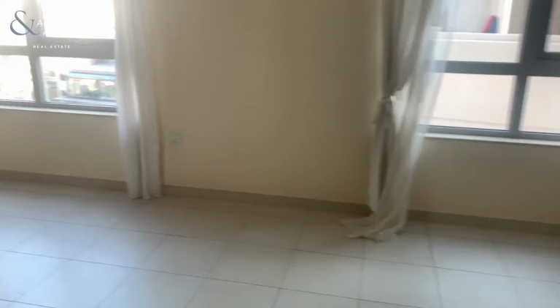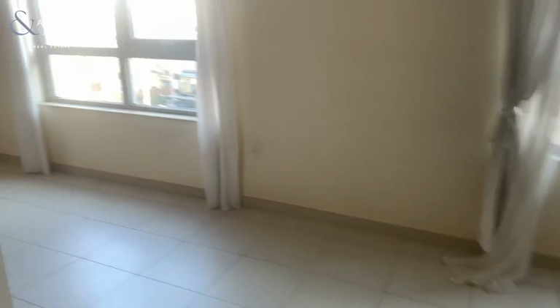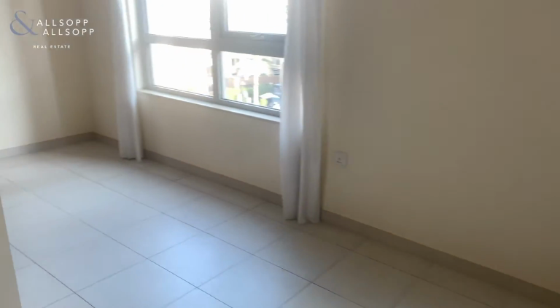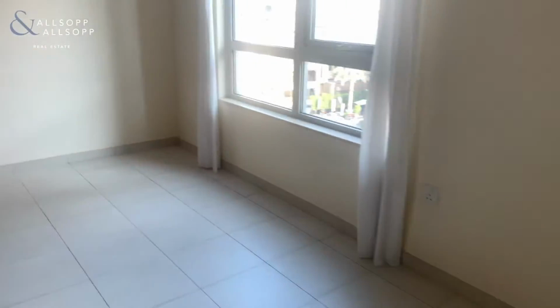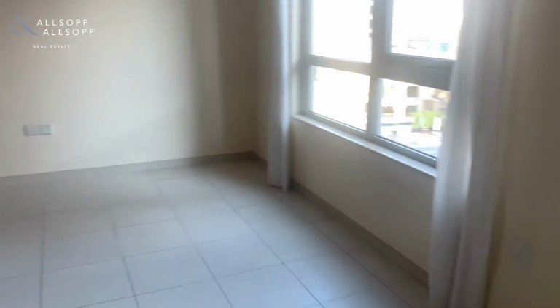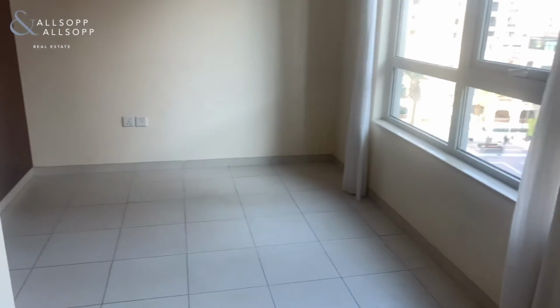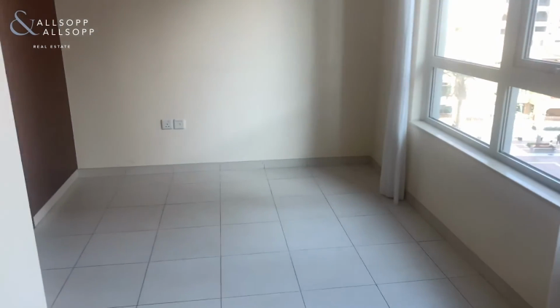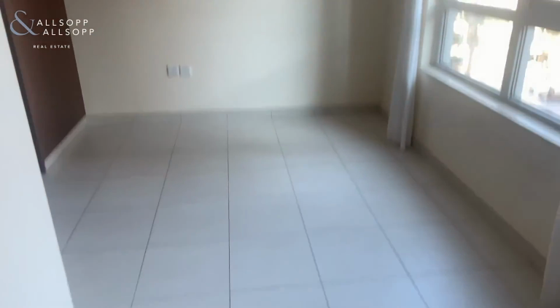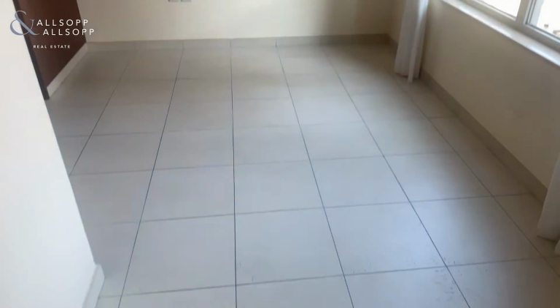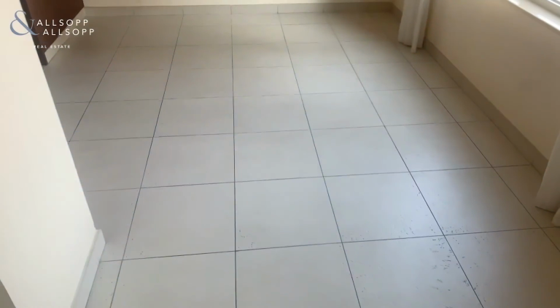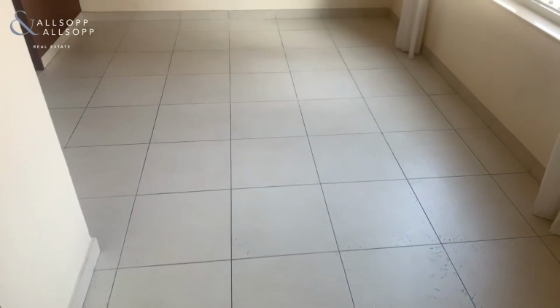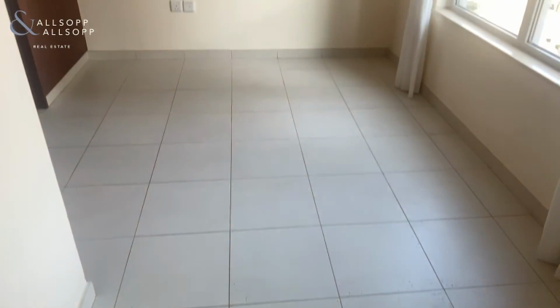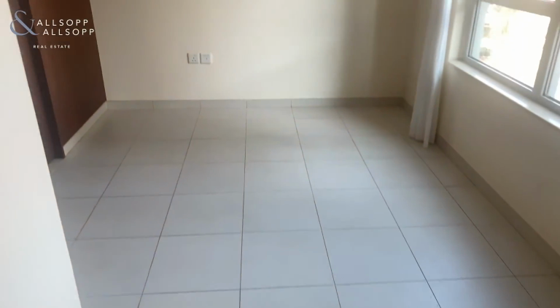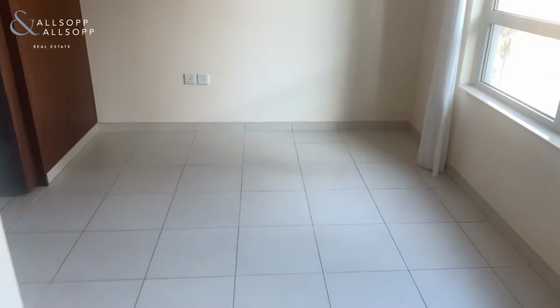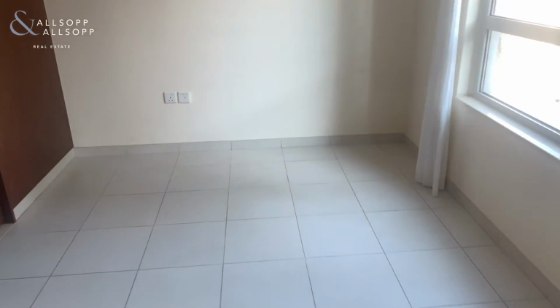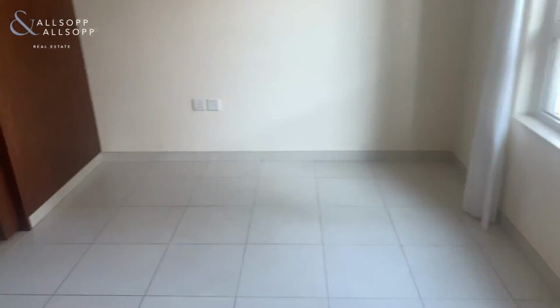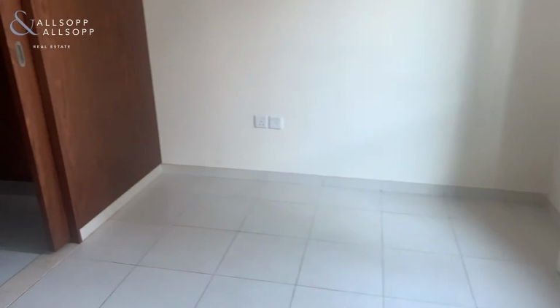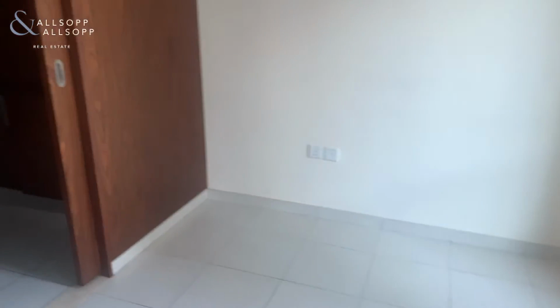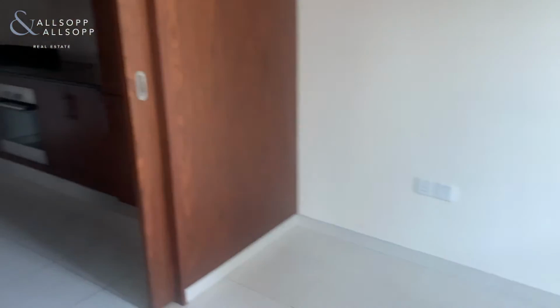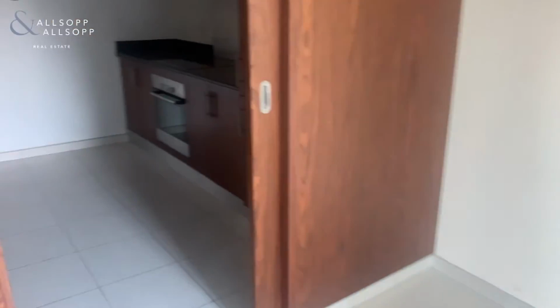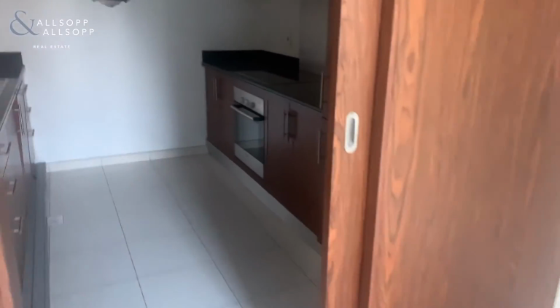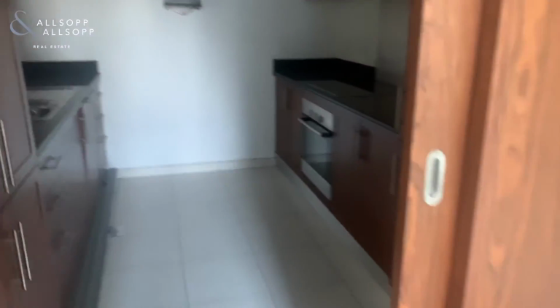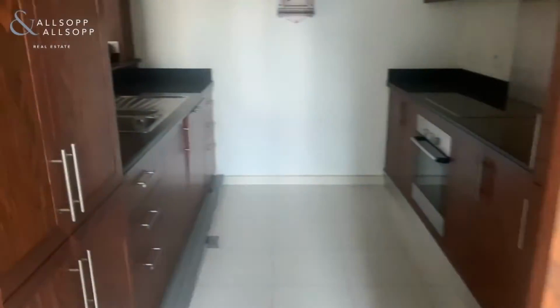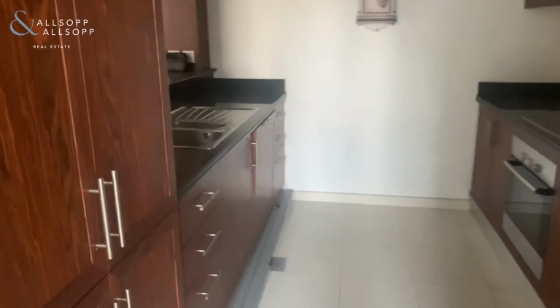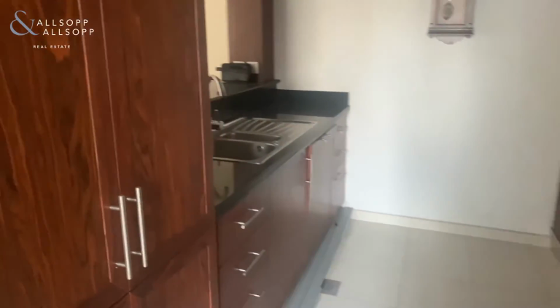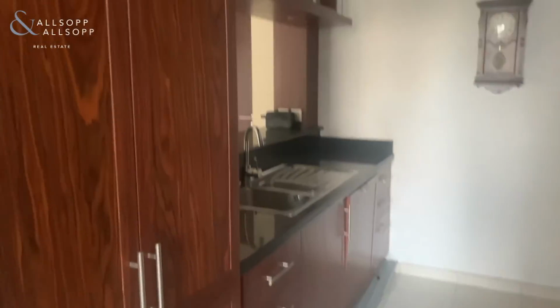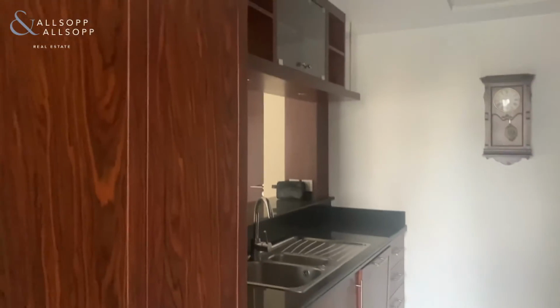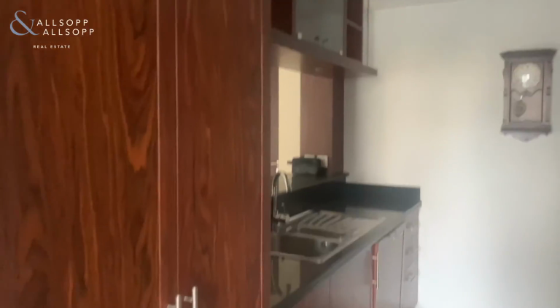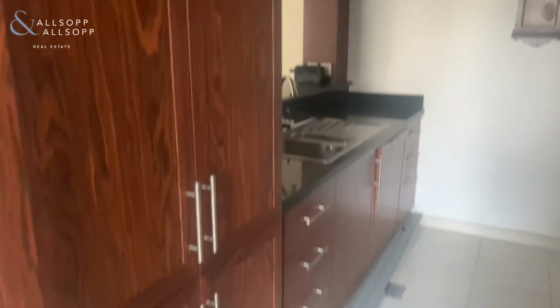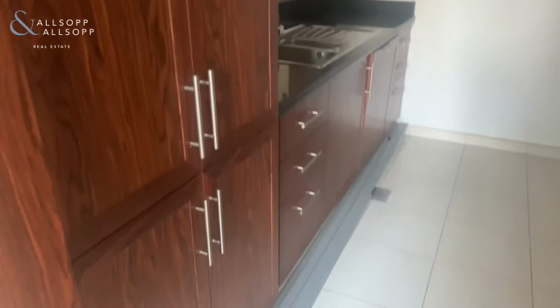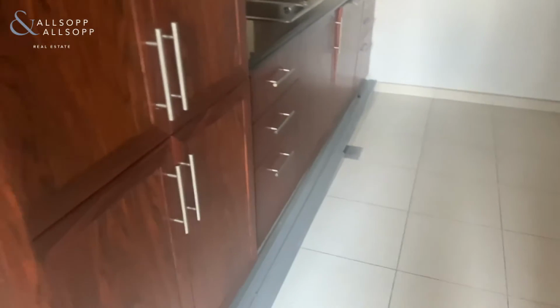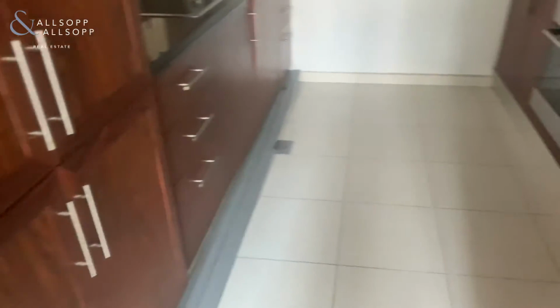Moving around to the left, there's another small area which can be used for dining. It leads into the kitchen with all kitchen appliances built in.